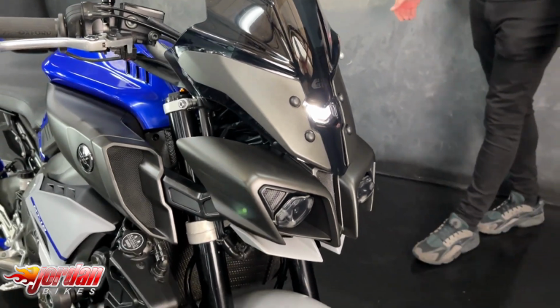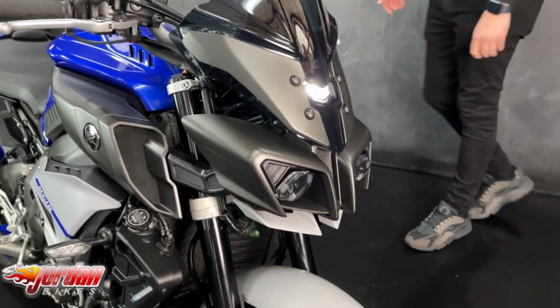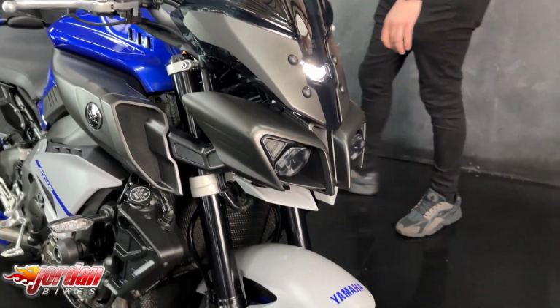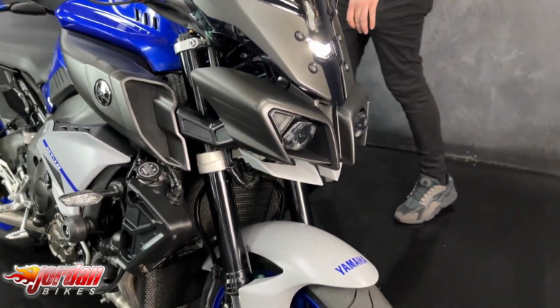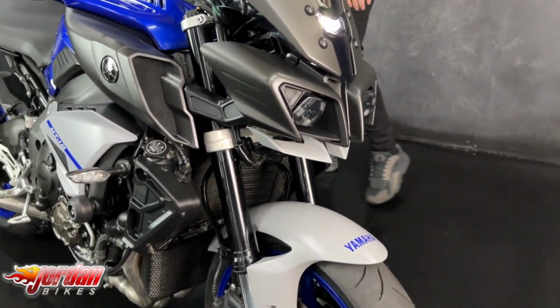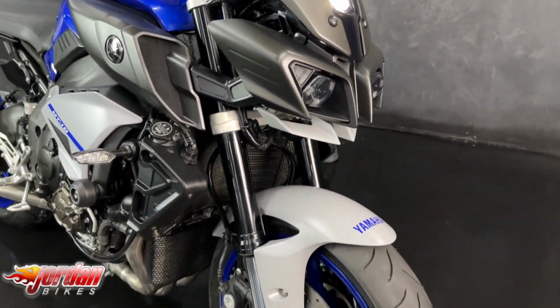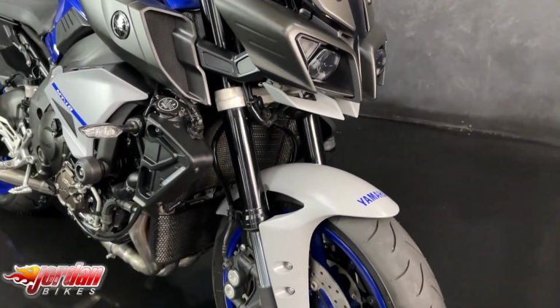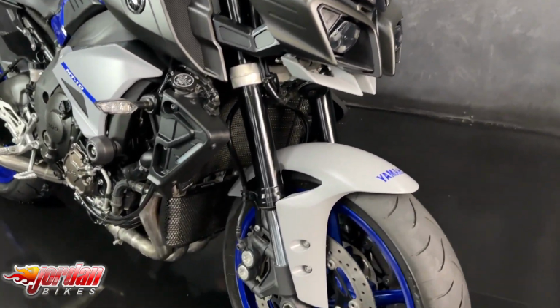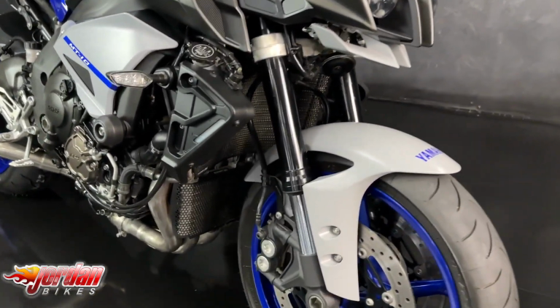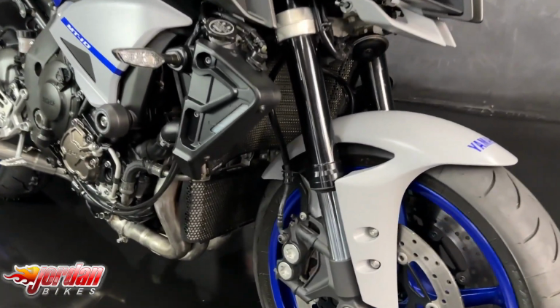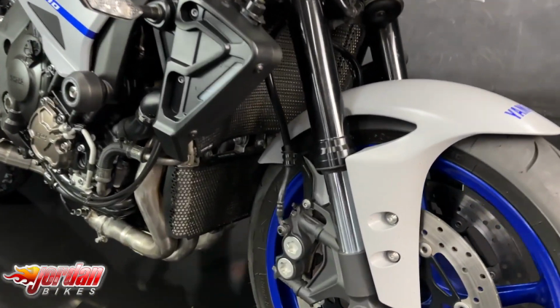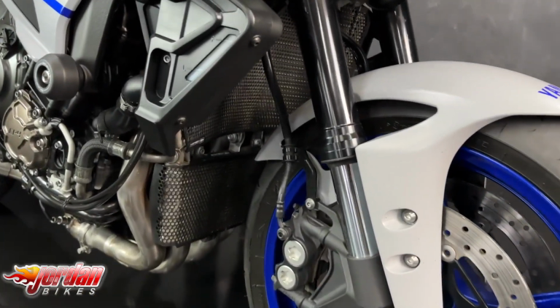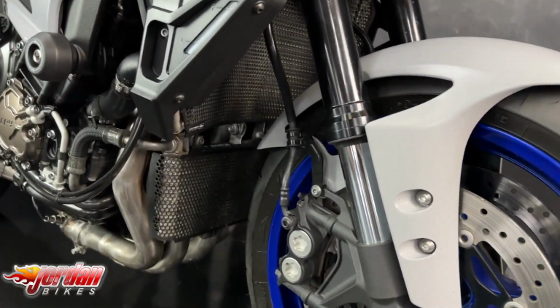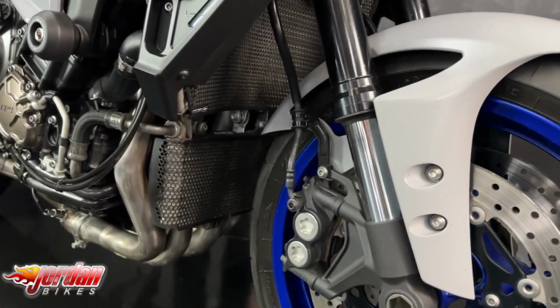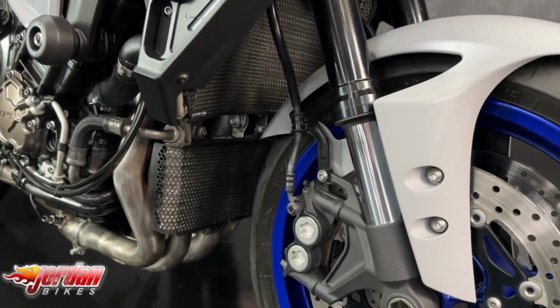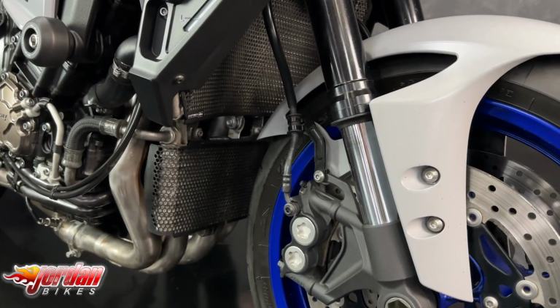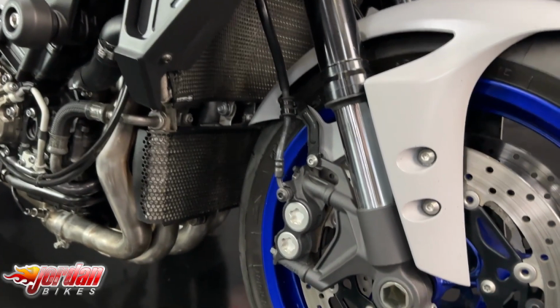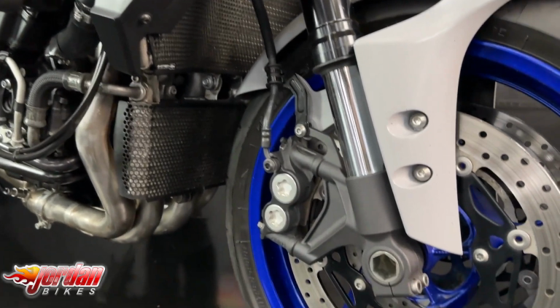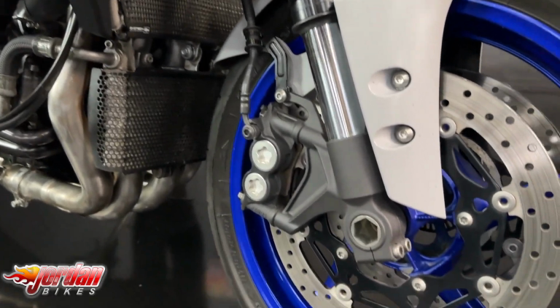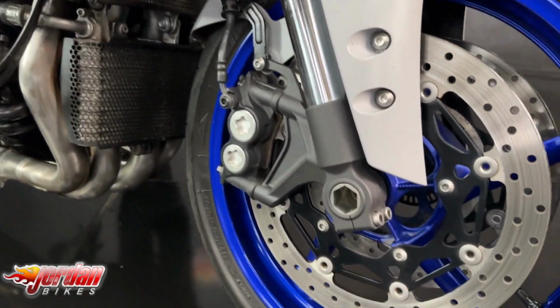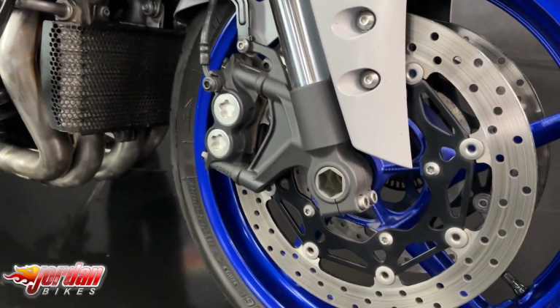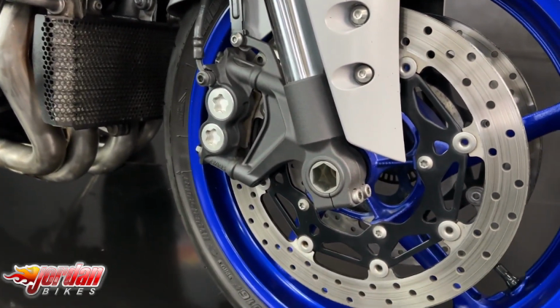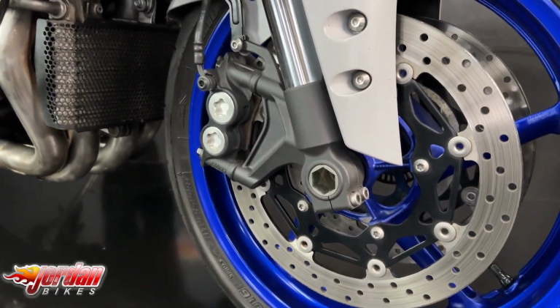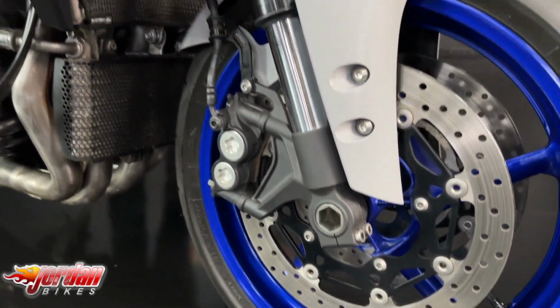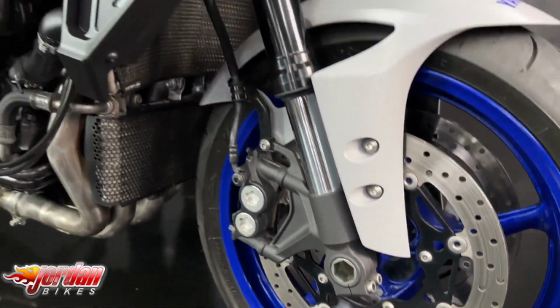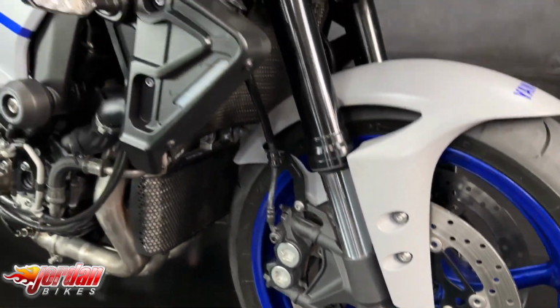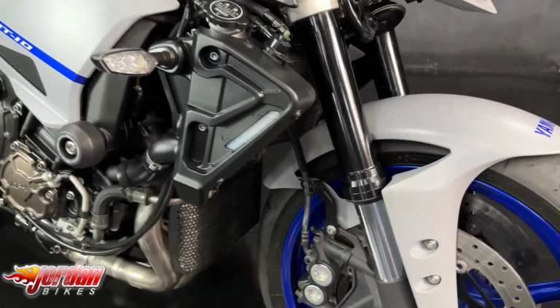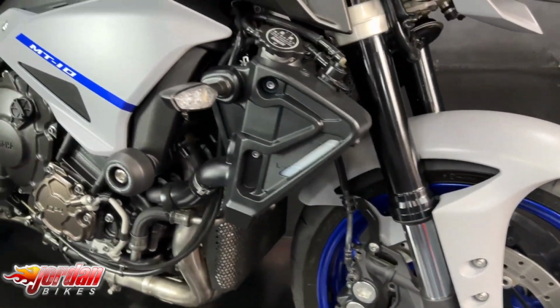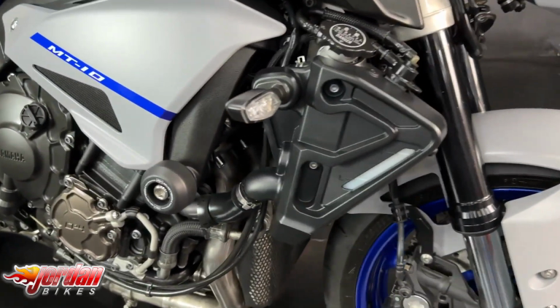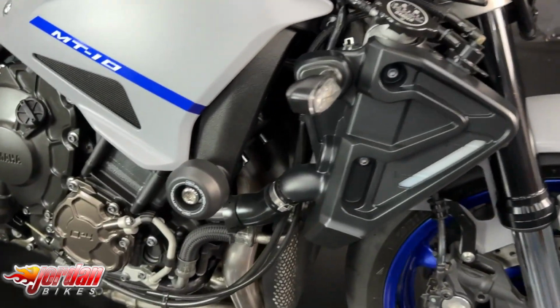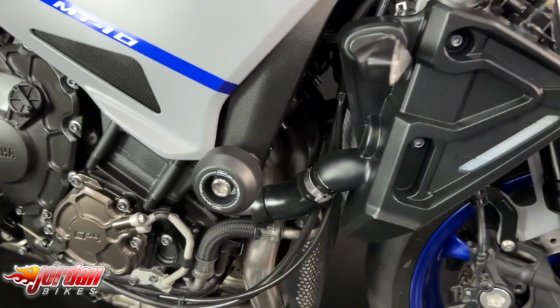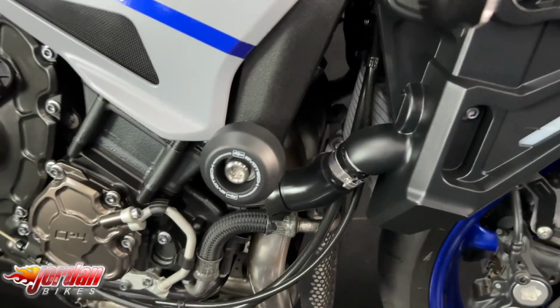As standard these come with three different power modes, you get adjustable traction control, you get ABS, you get cruise control, and you get the factory fitted quick shifter as well.